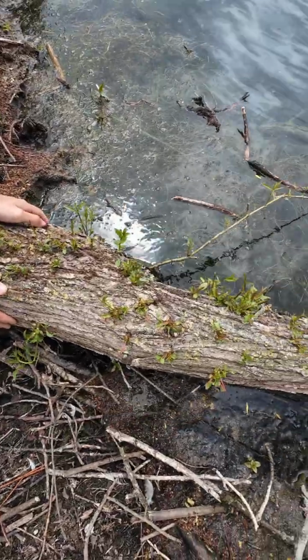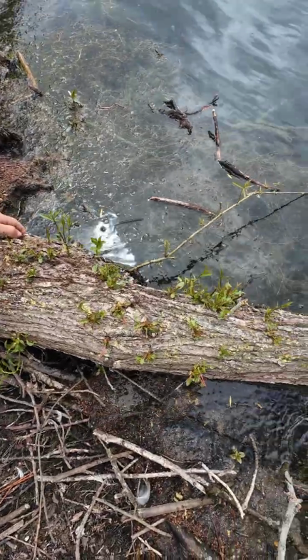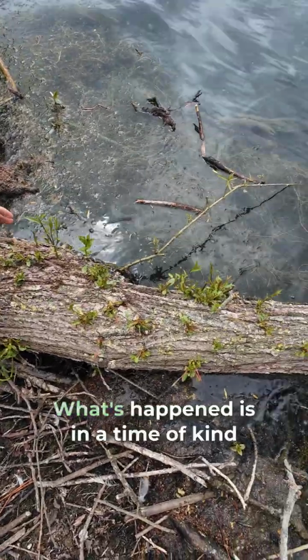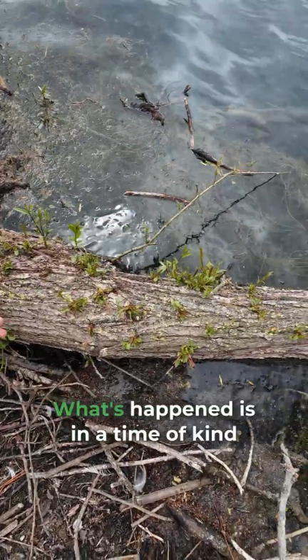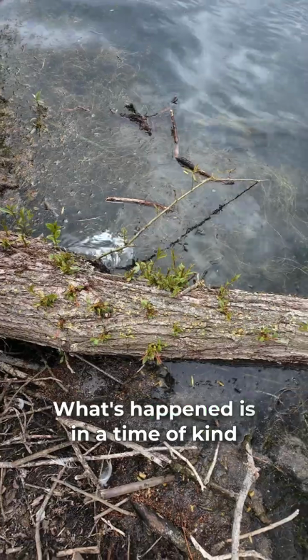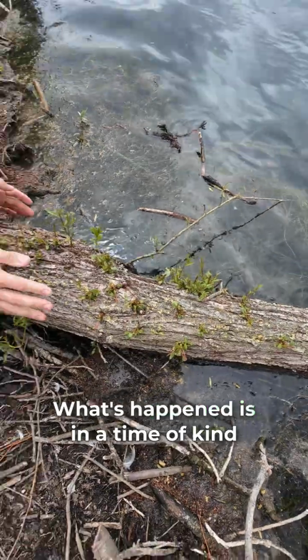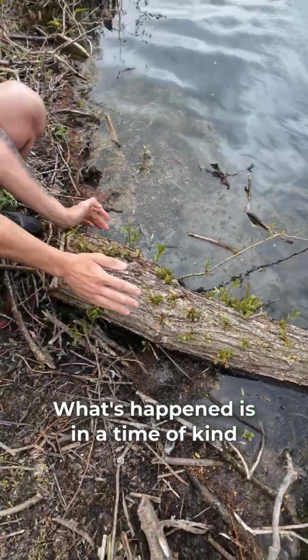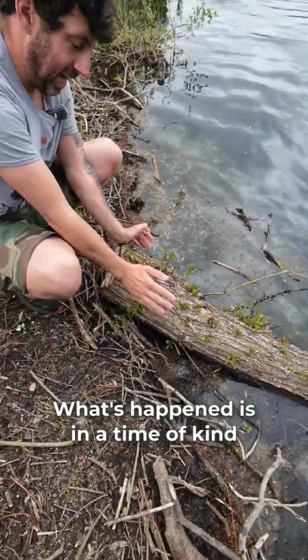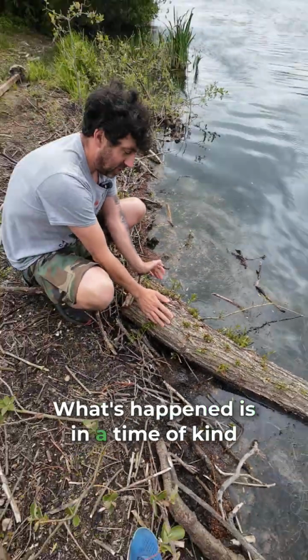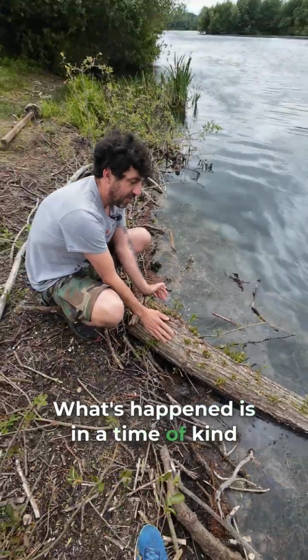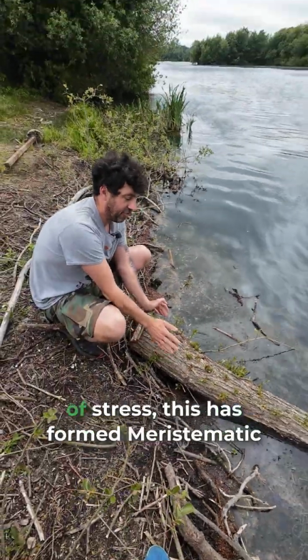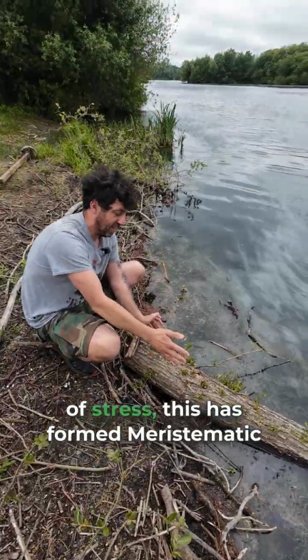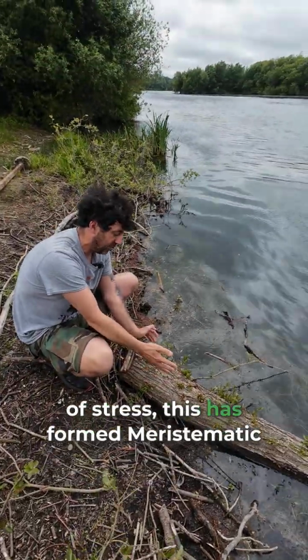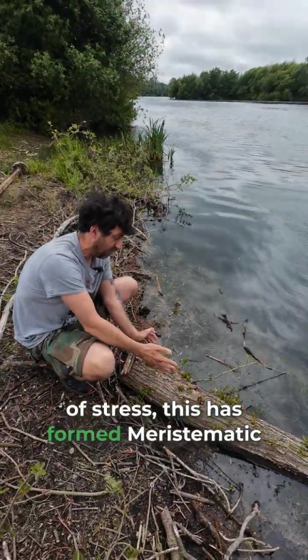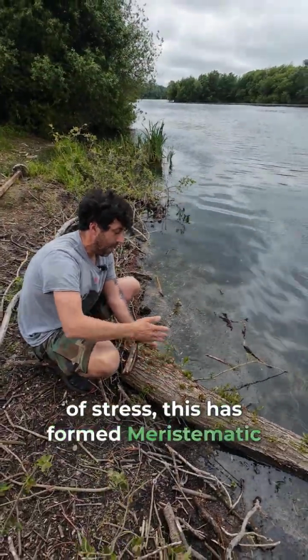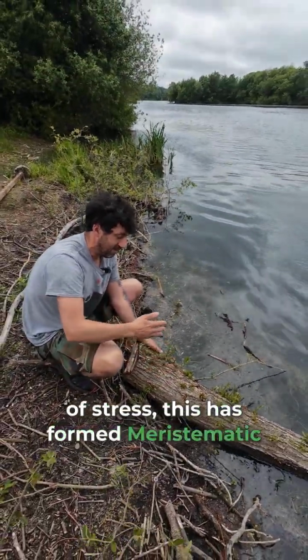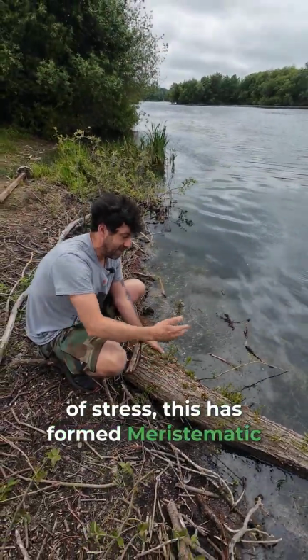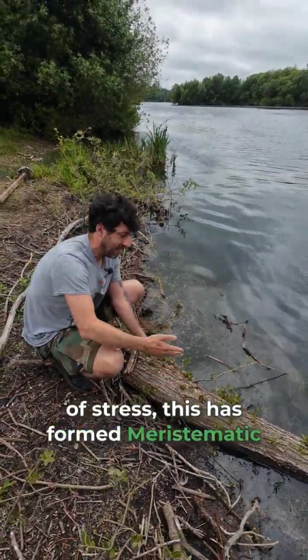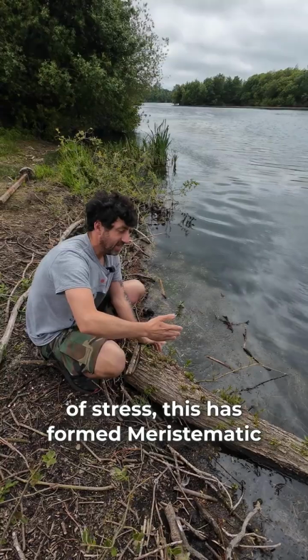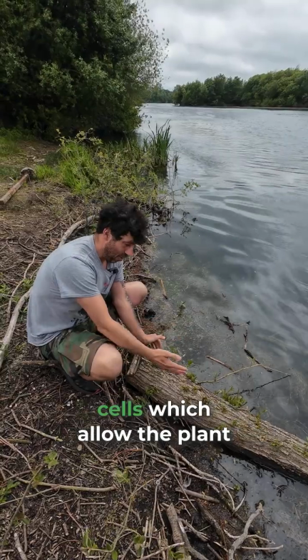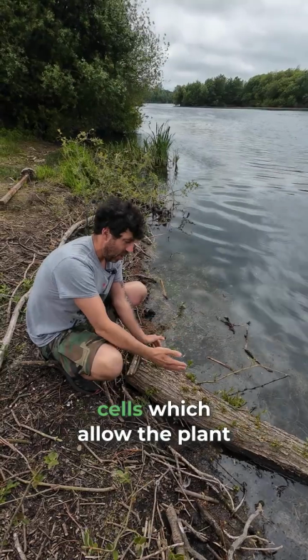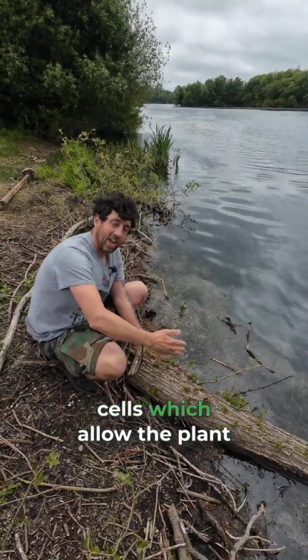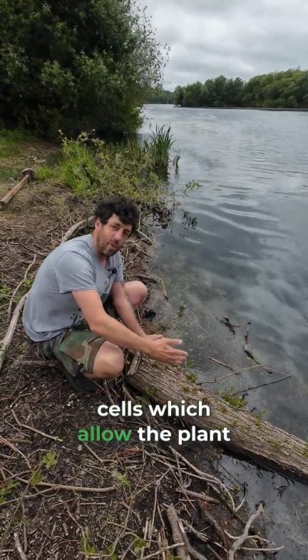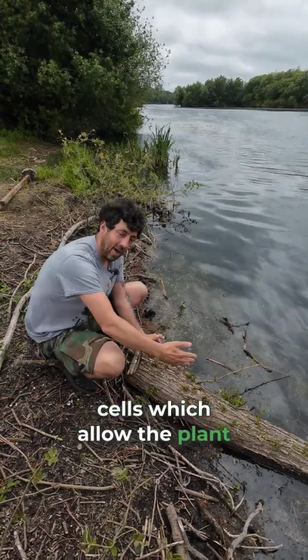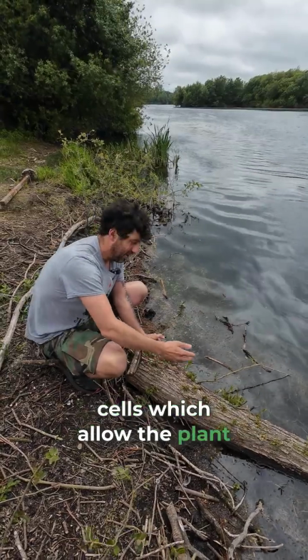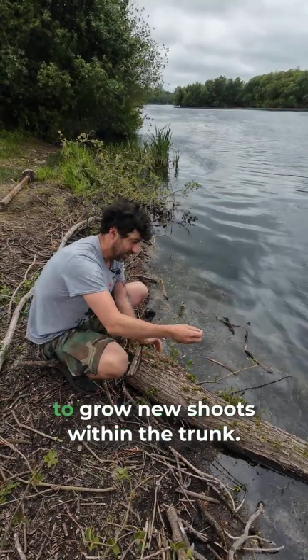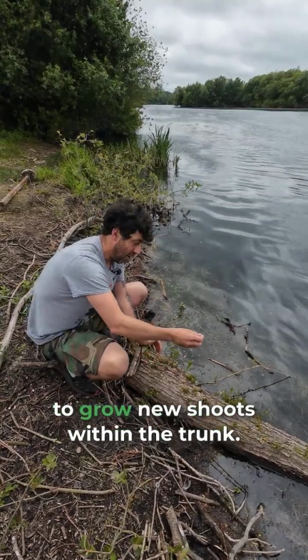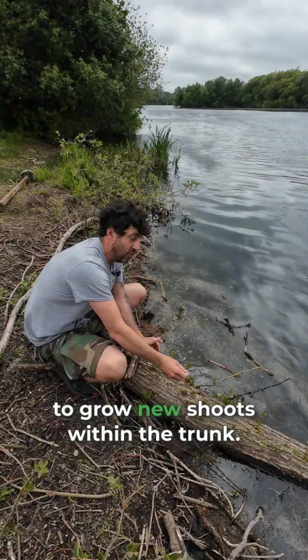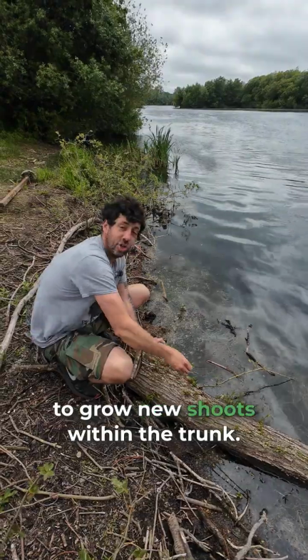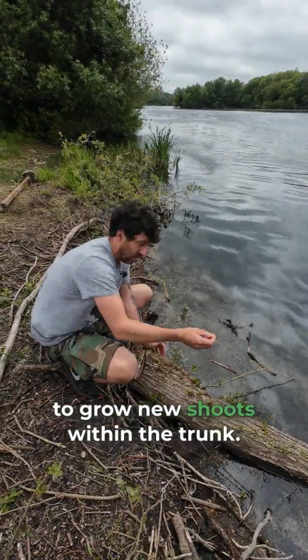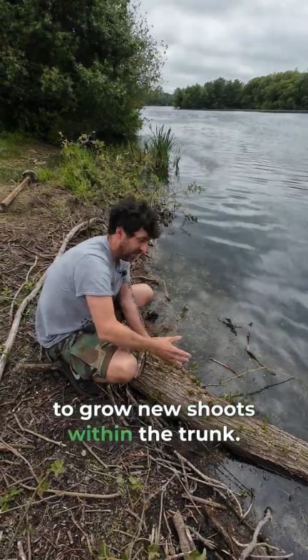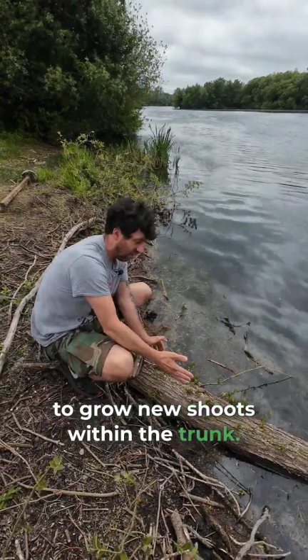What's happened is, in a time of stress, this has formed meristematic cells, which allow the plant to grow new shoots within the trunk.